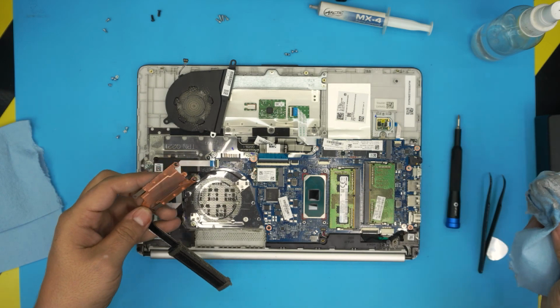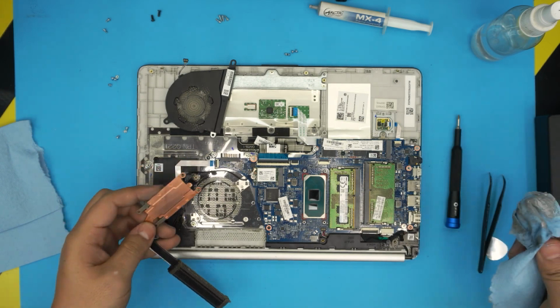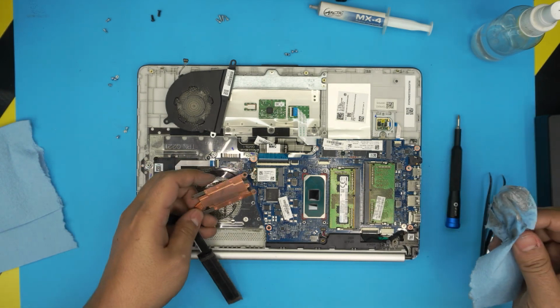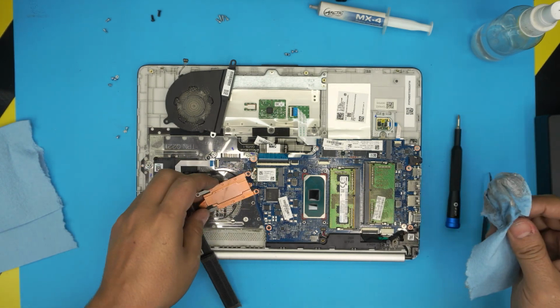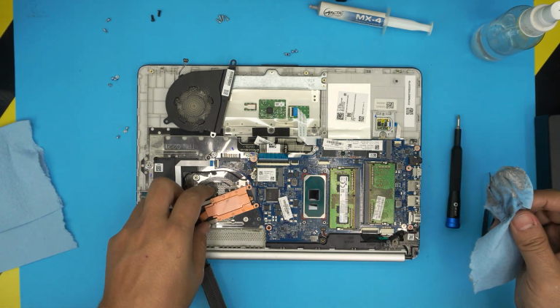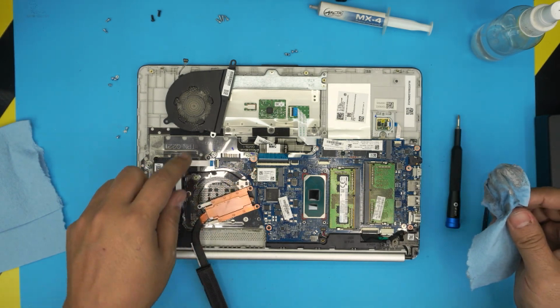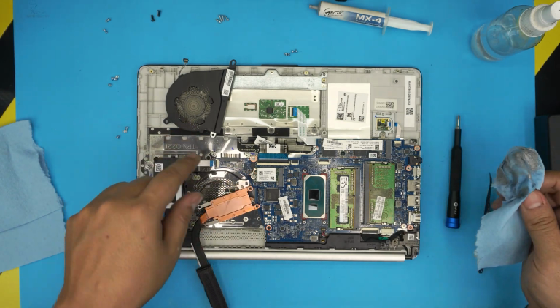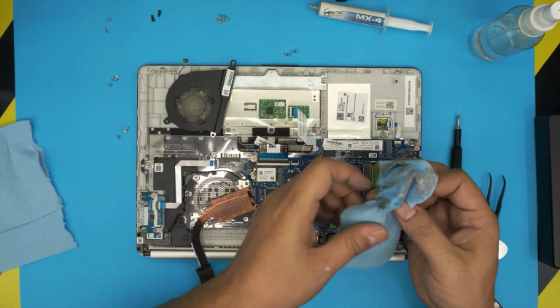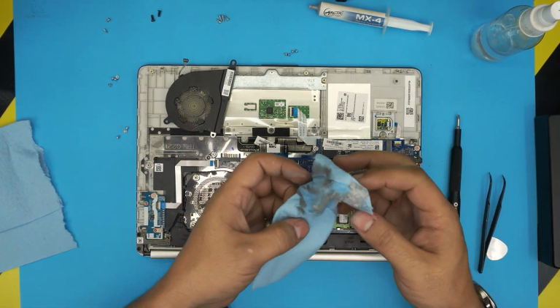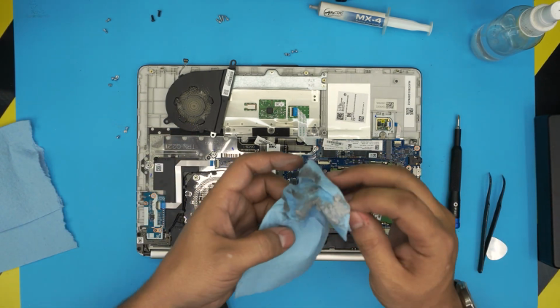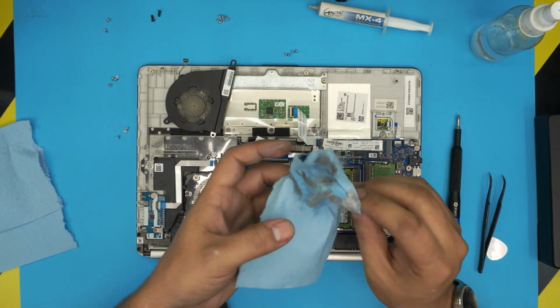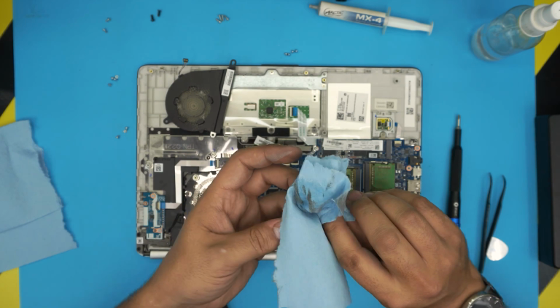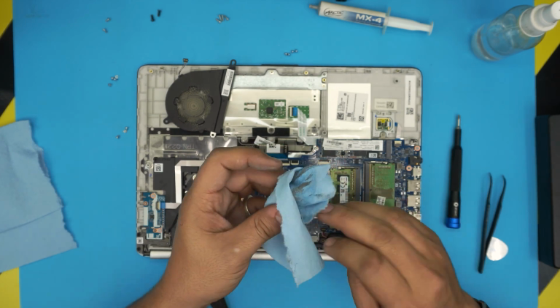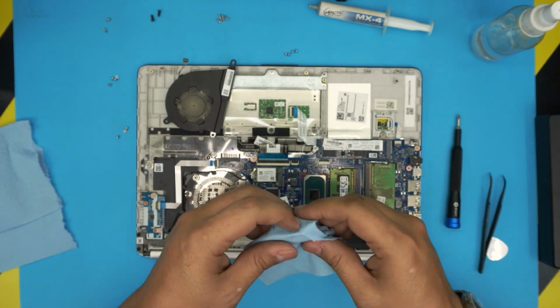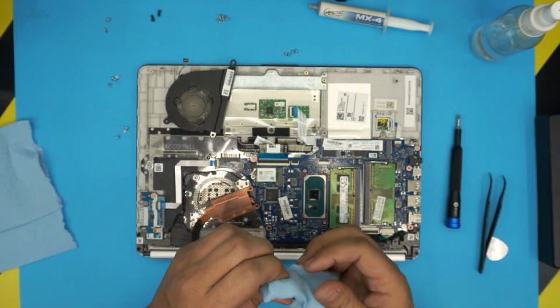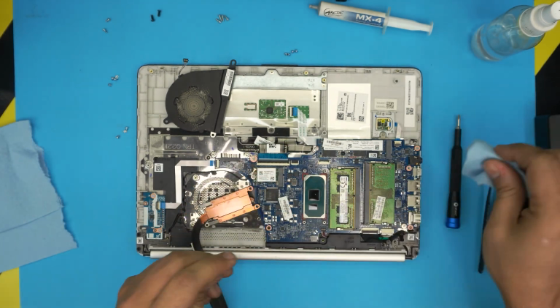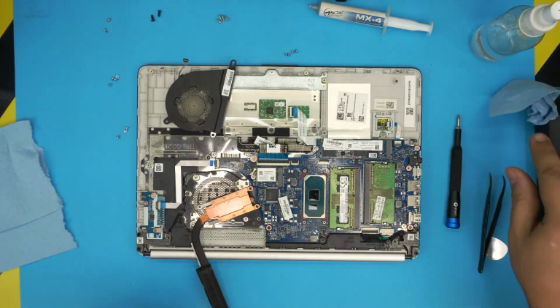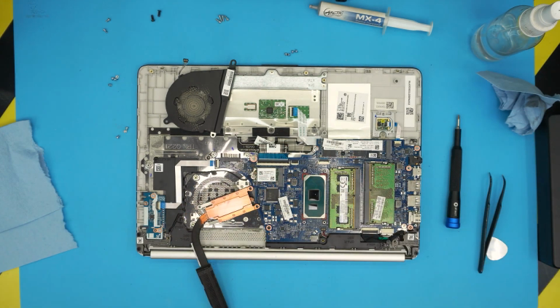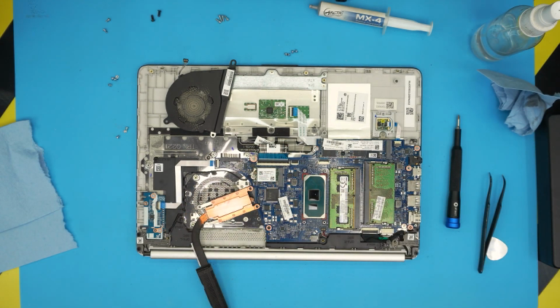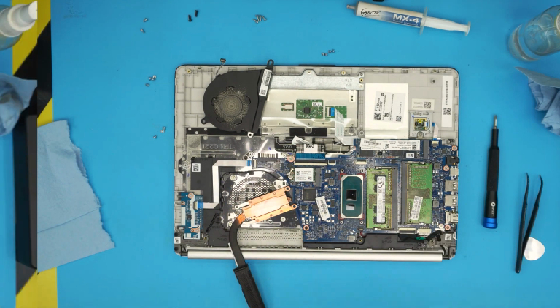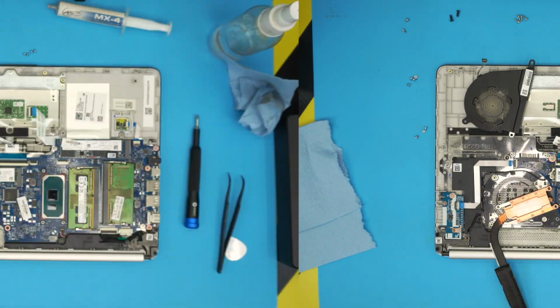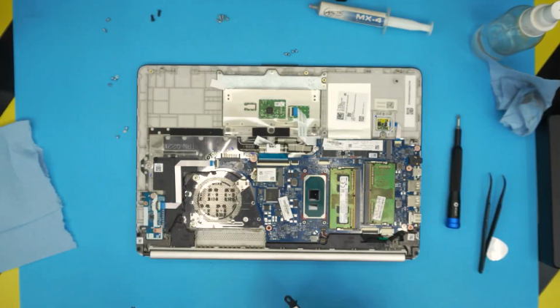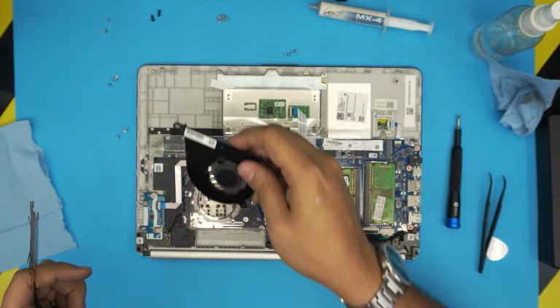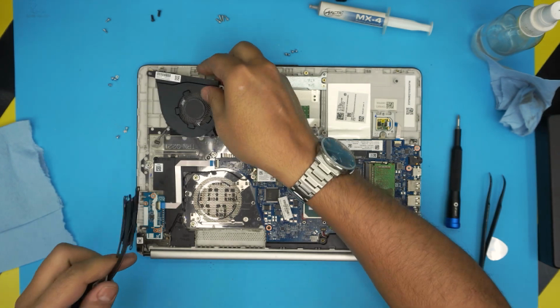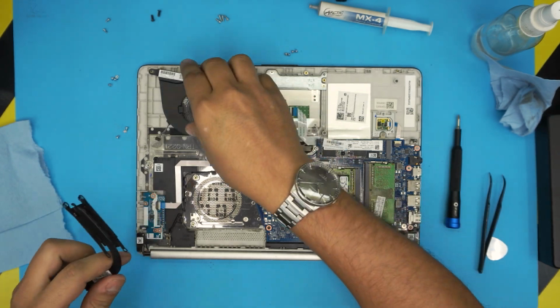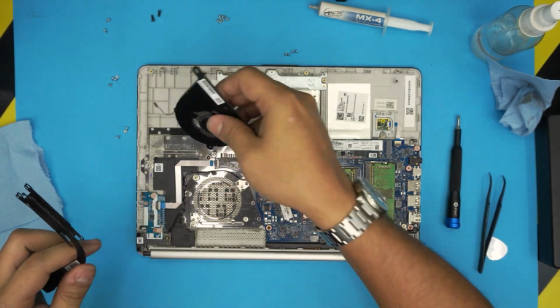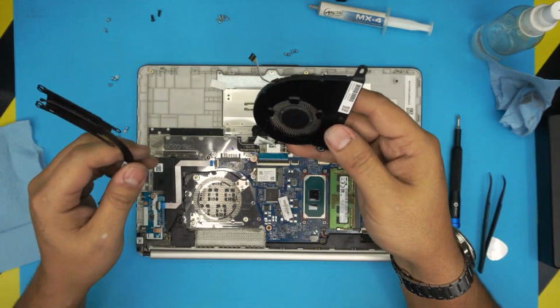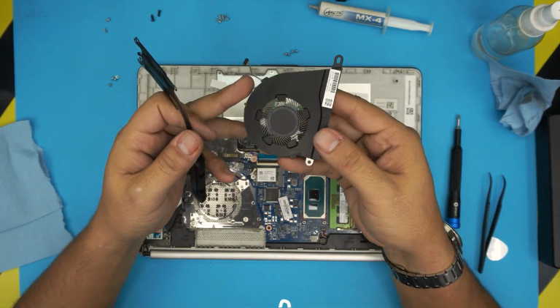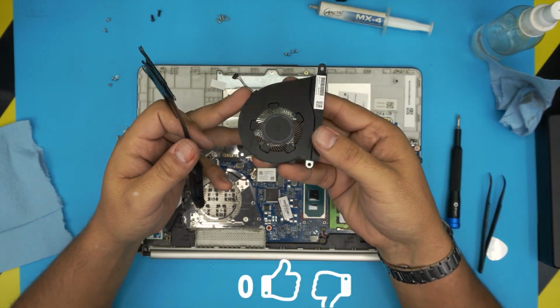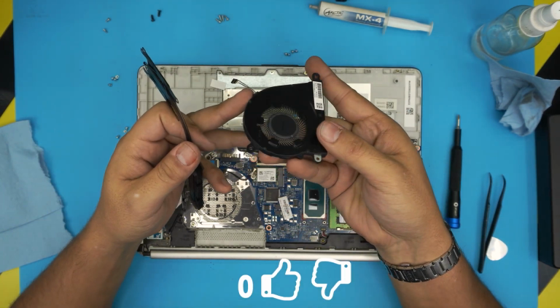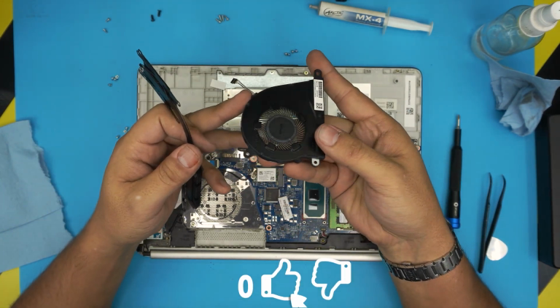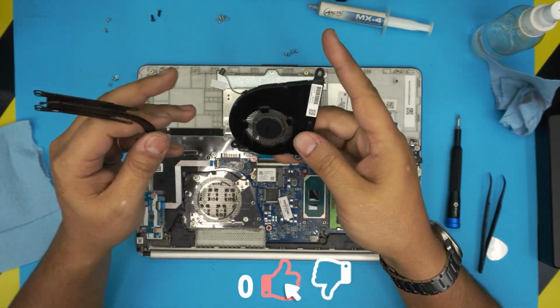Now I'm going to take the fan outside so I don't blow all the dust inside the laptop — clean it up with a toothbrush, all the way to the back. The fan is now nicely cleaned; you can see the difference.